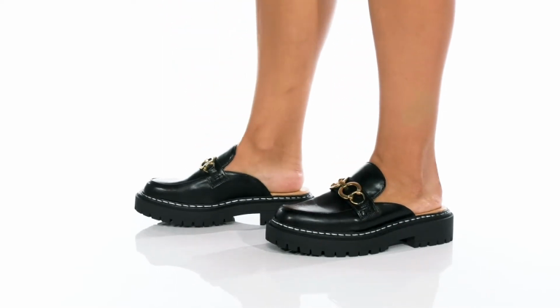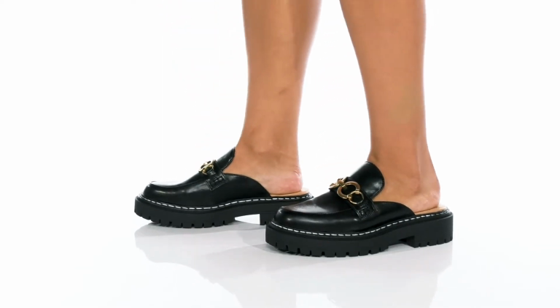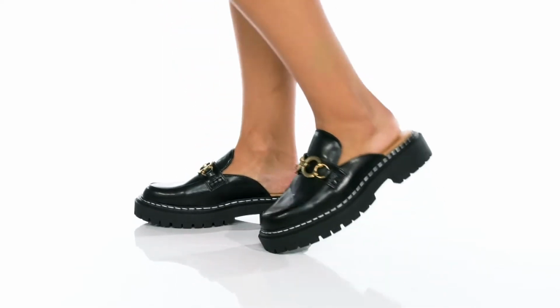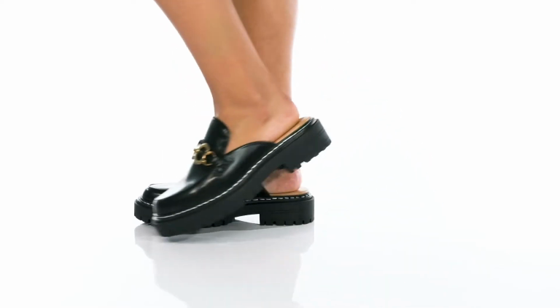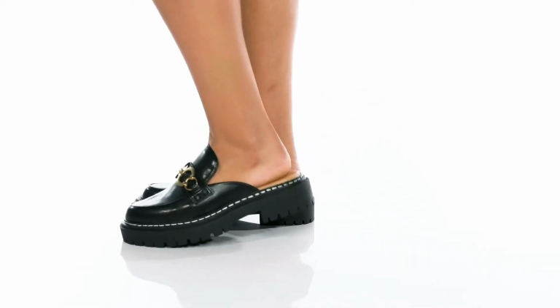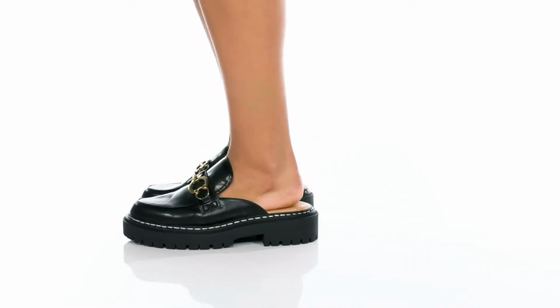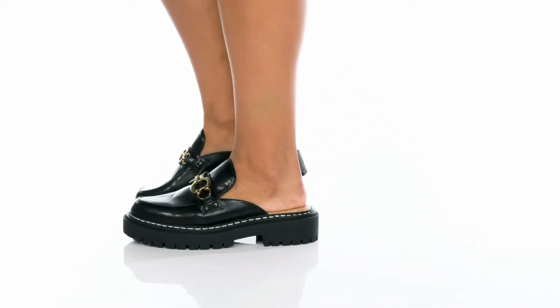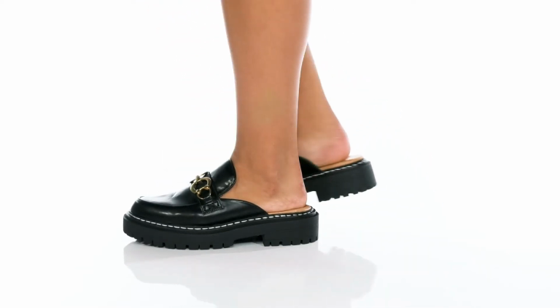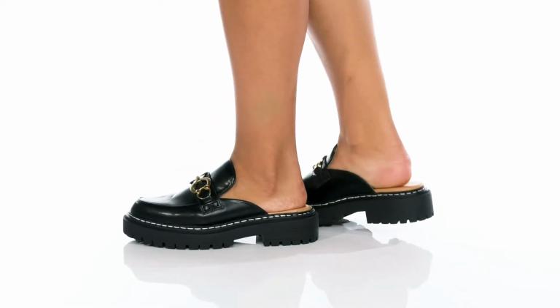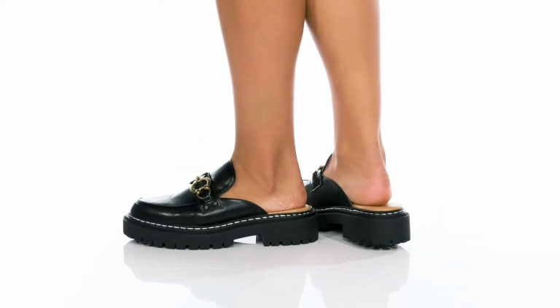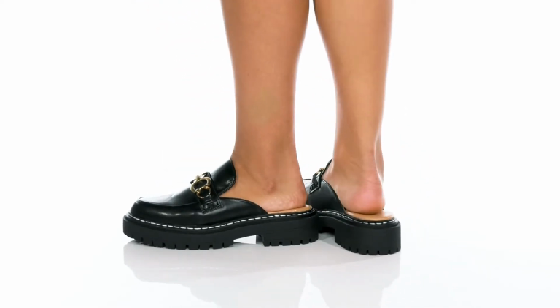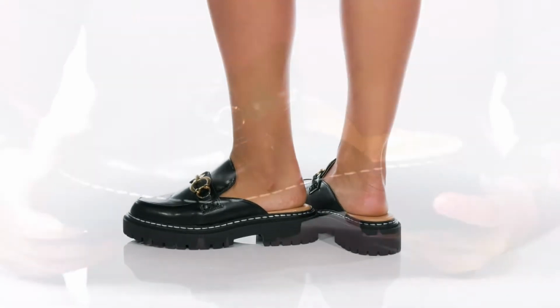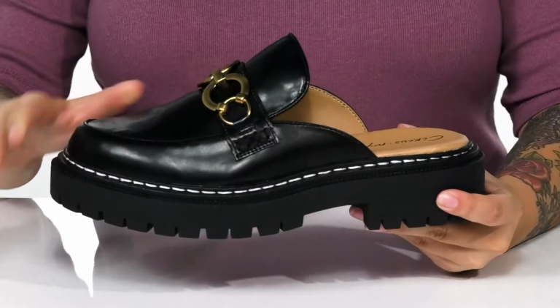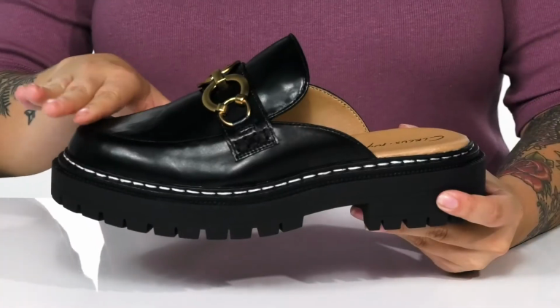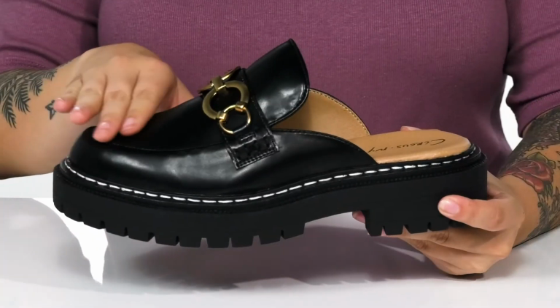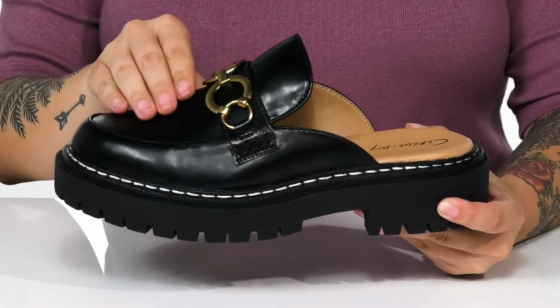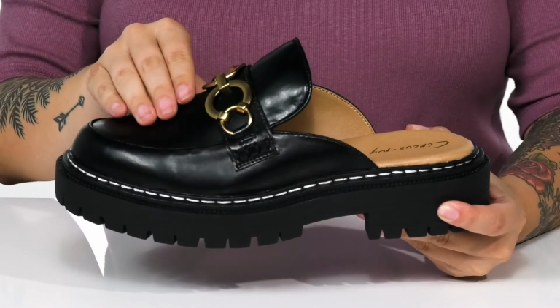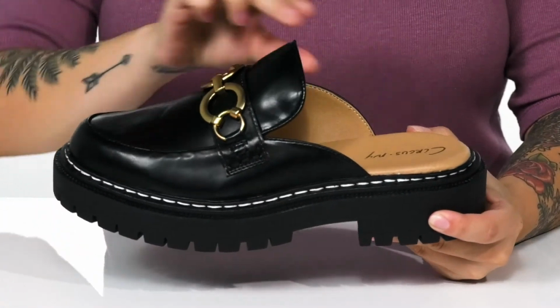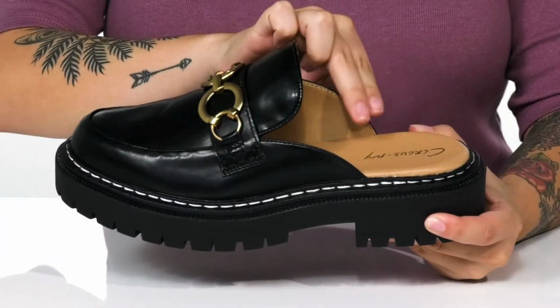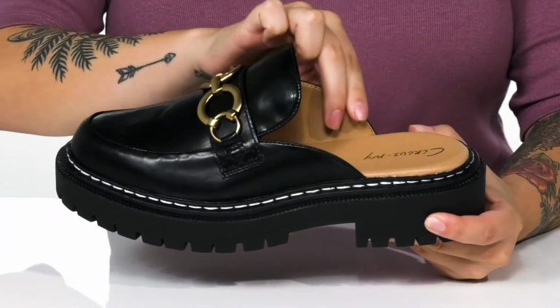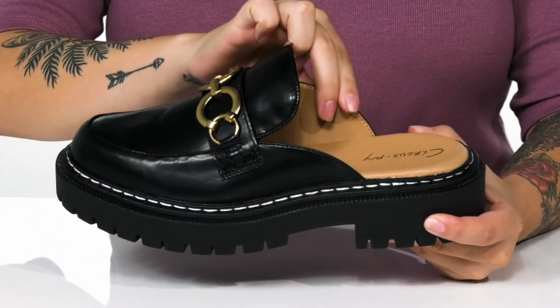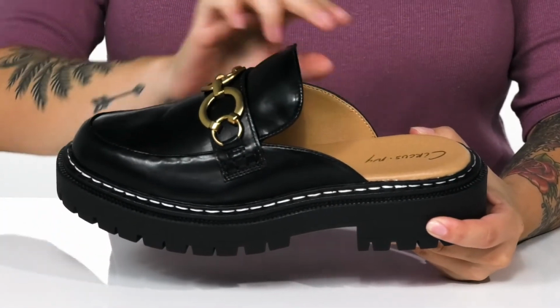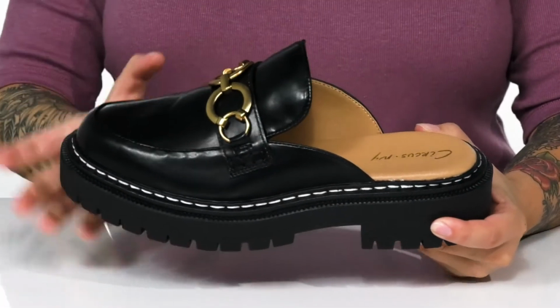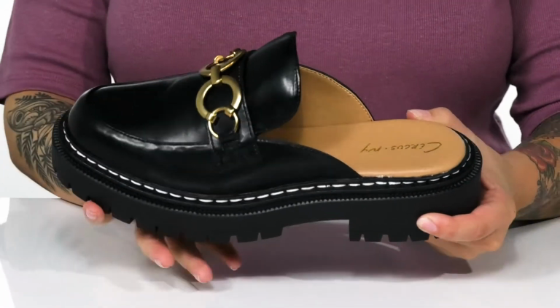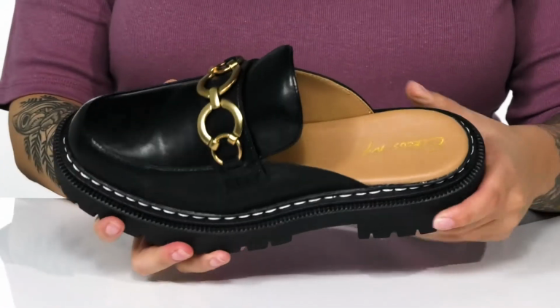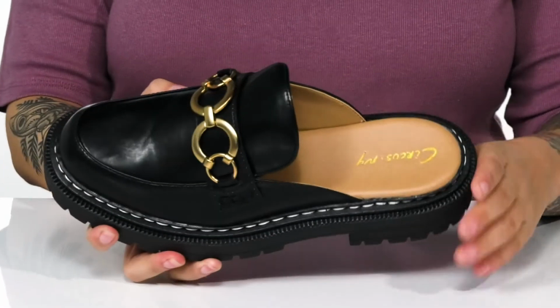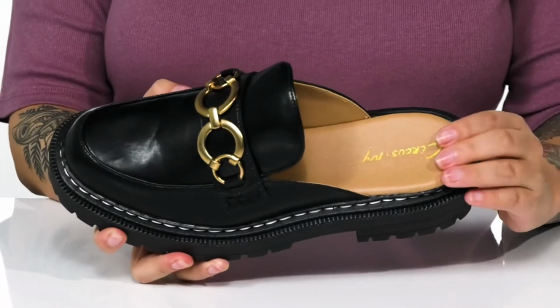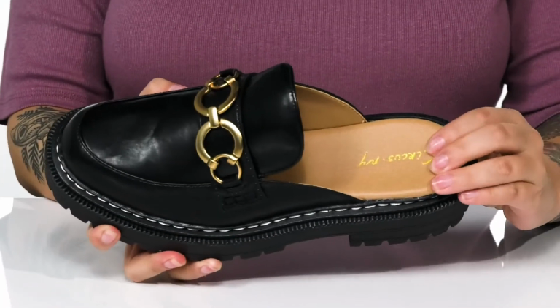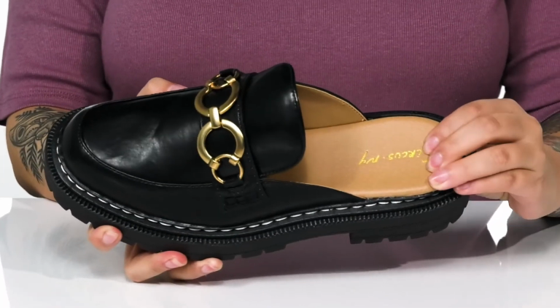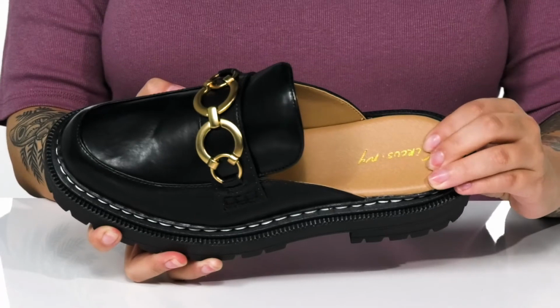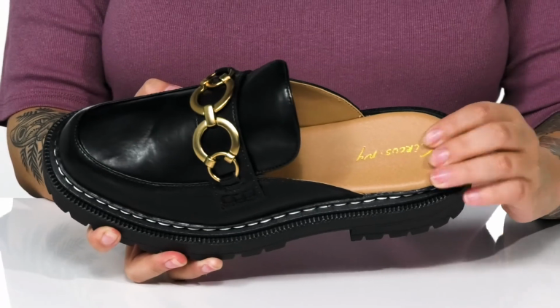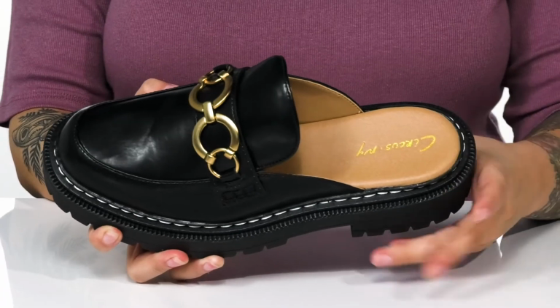You'll slip right into style with these shoes. They have a smooth man-made upper with a man-made inner lining. That footbed is cushioned for comfort.